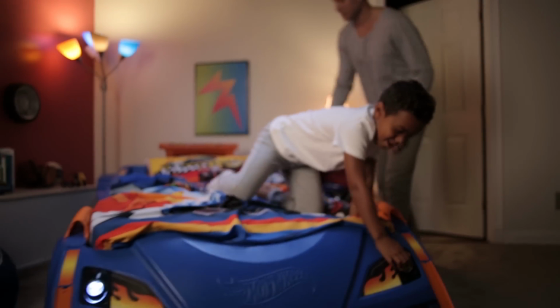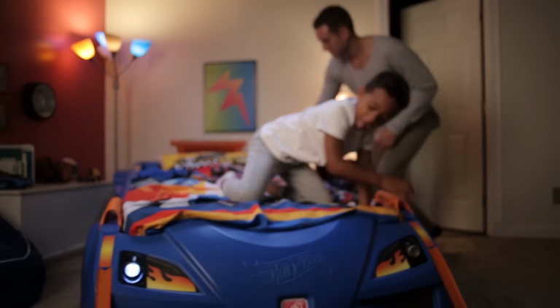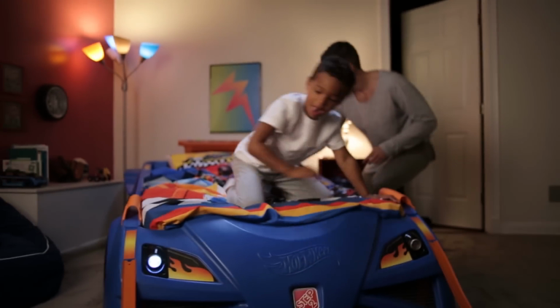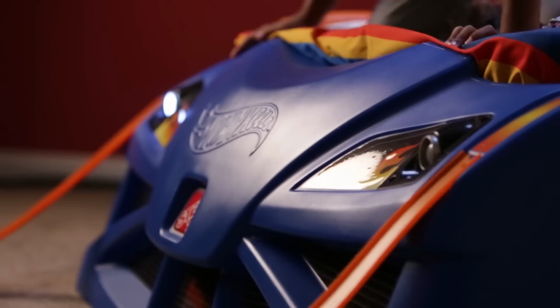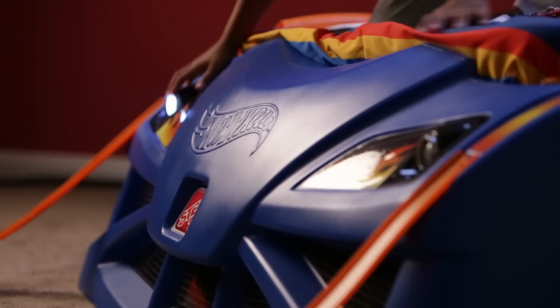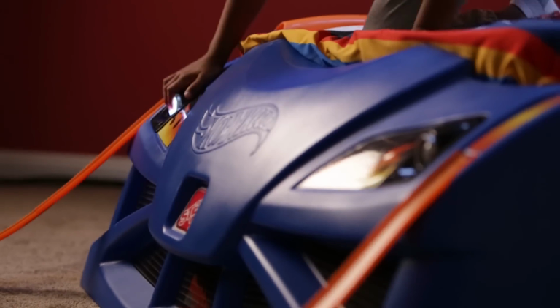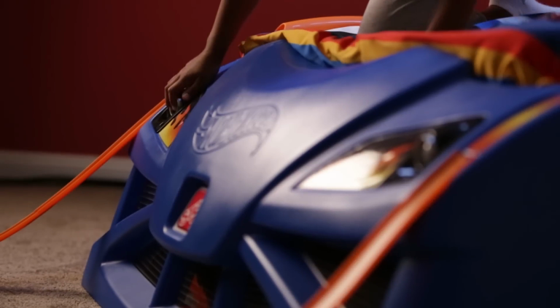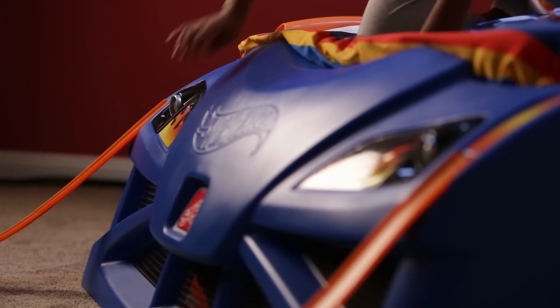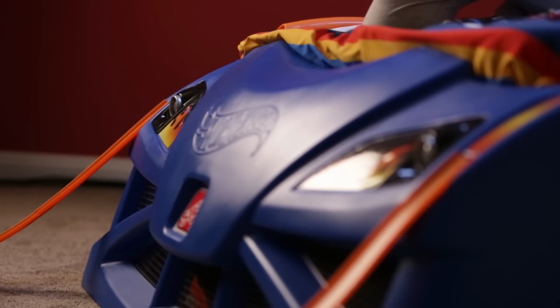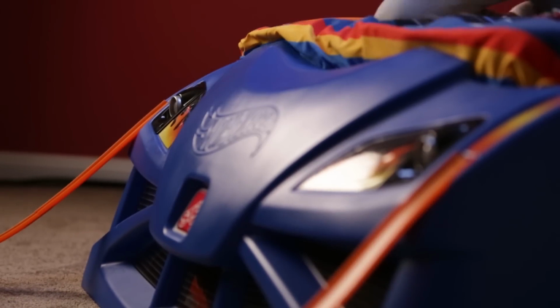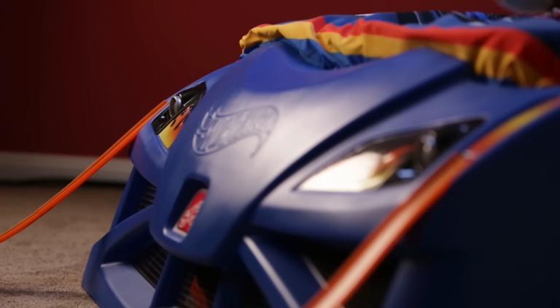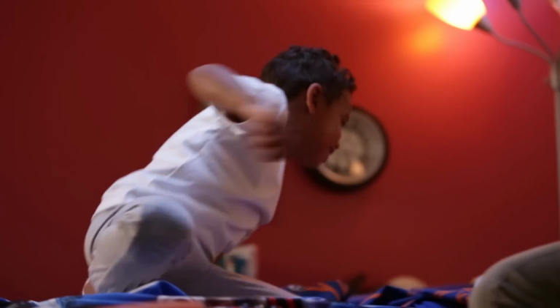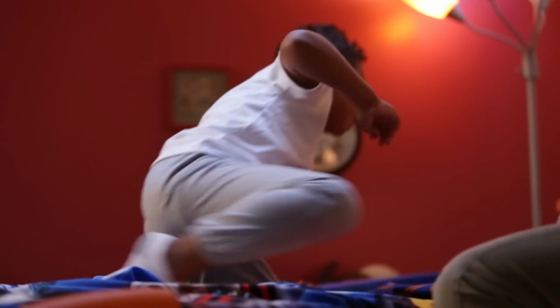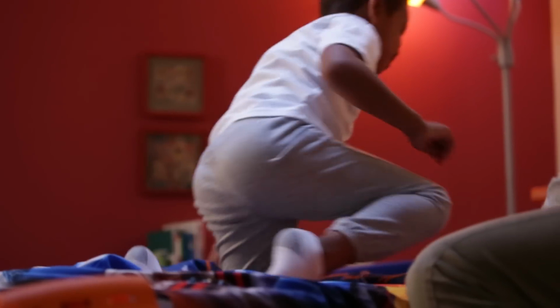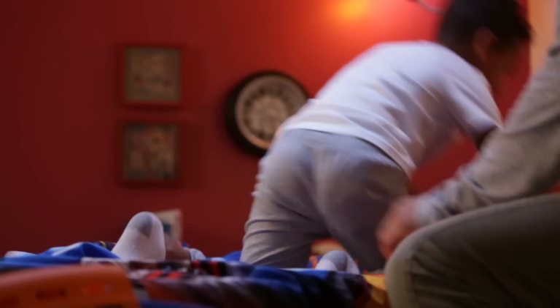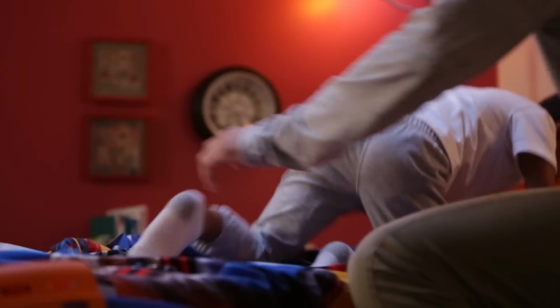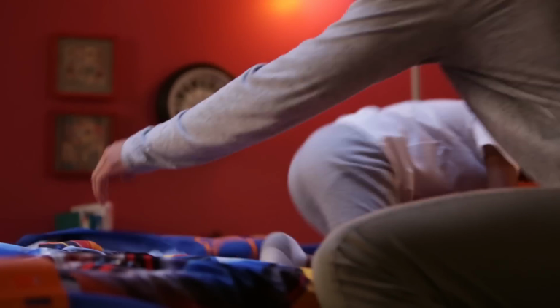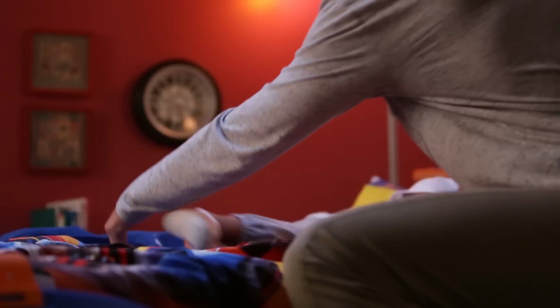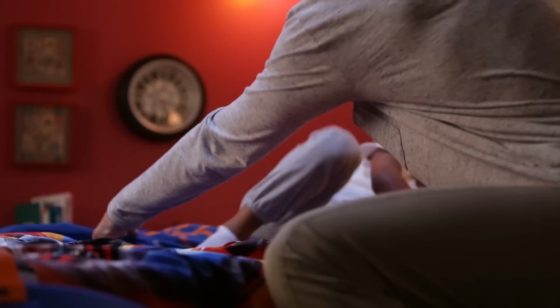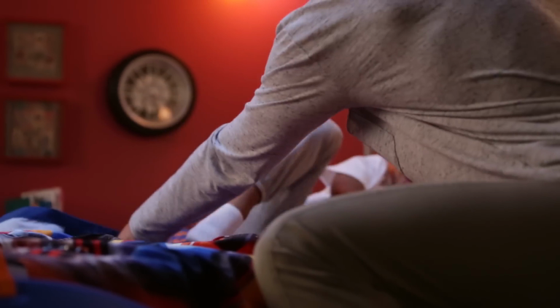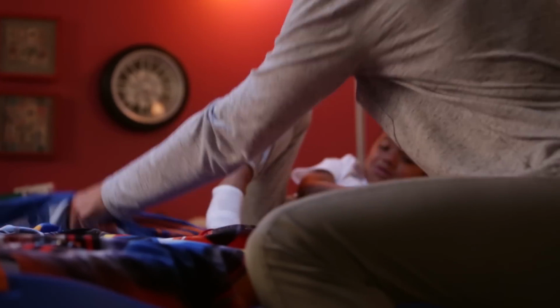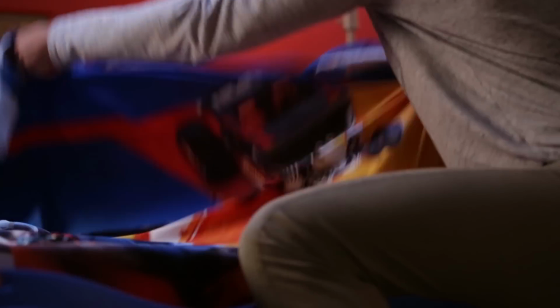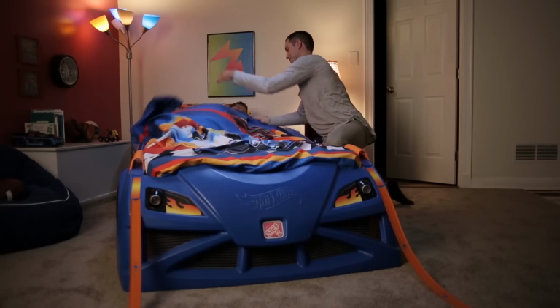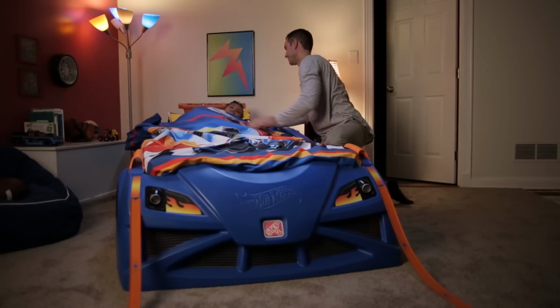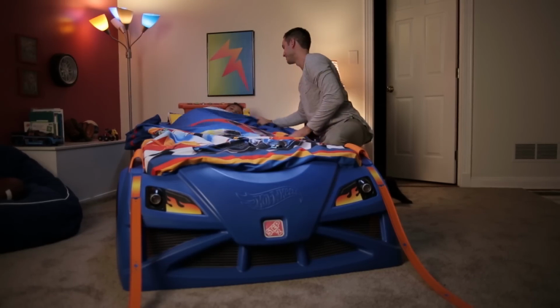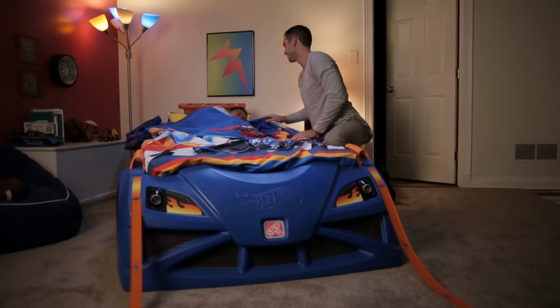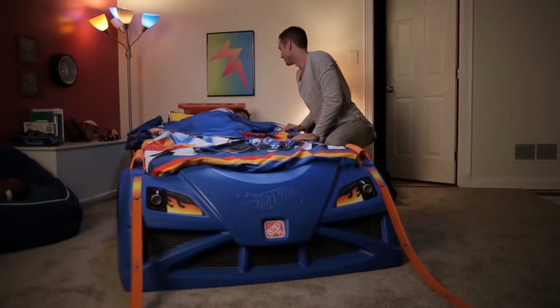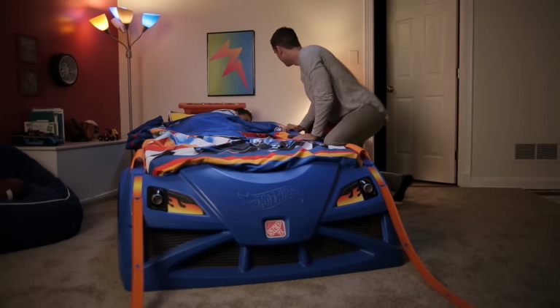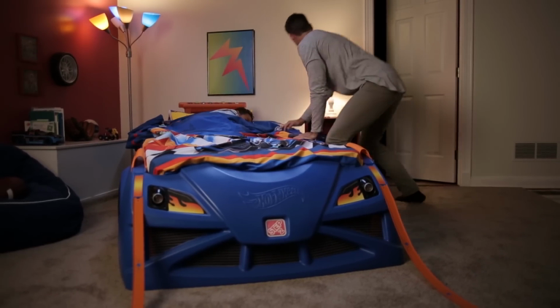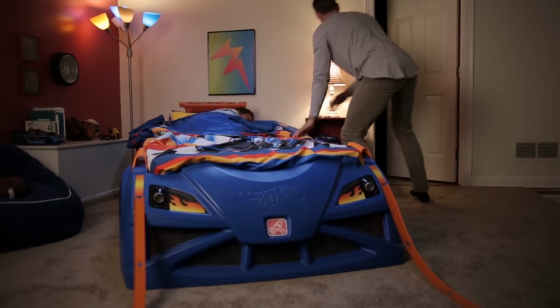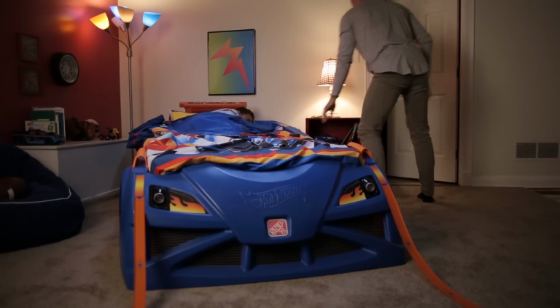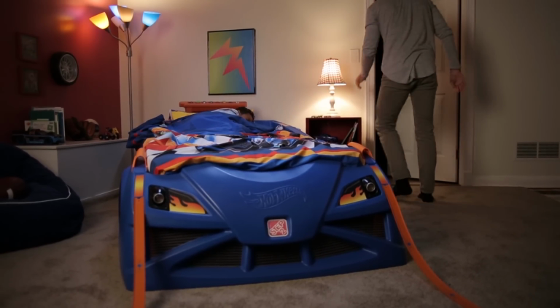The new Hot Wheels Toddler to Twin Race Car Bed from Step 2. Cool down the engines — it's time for bed.